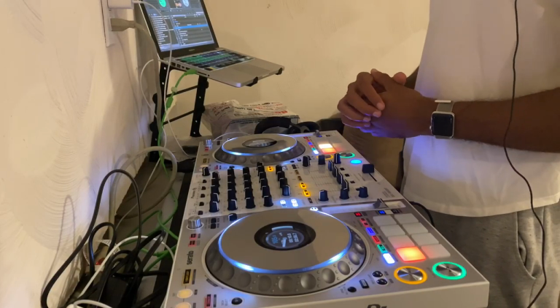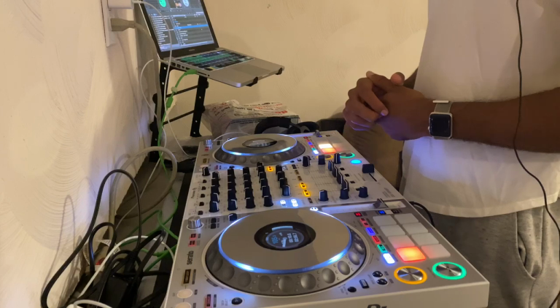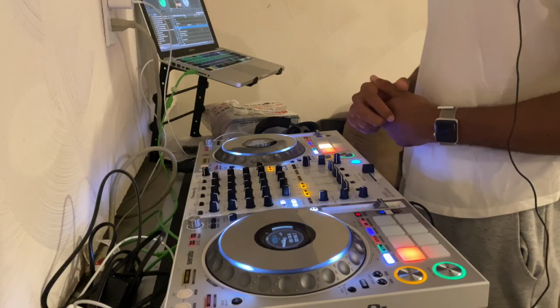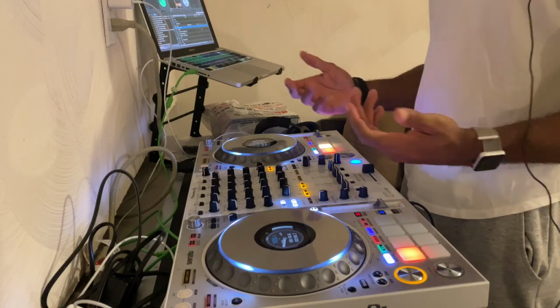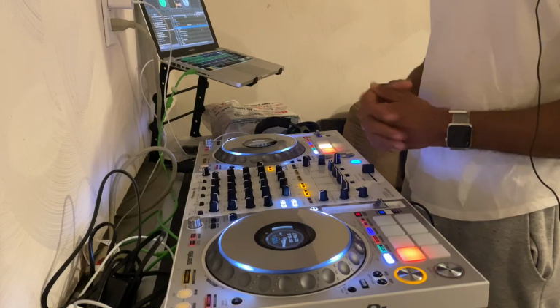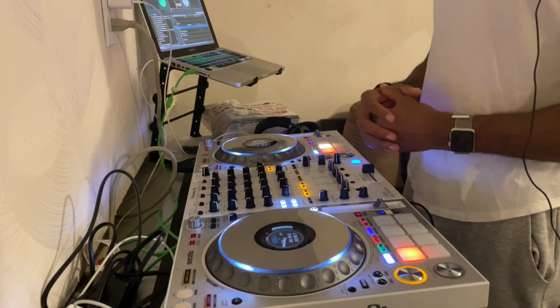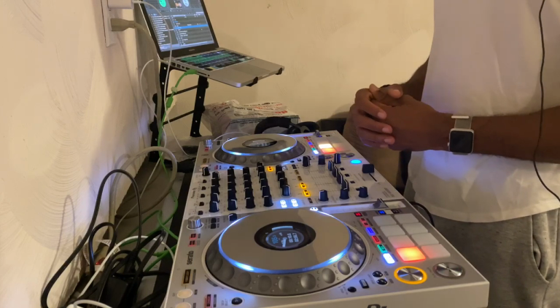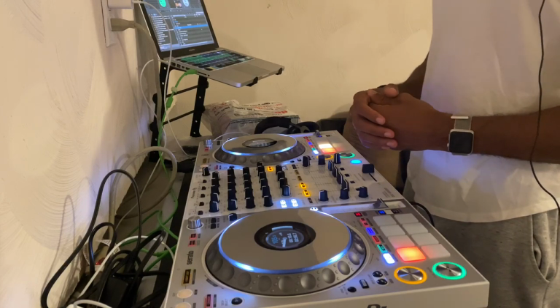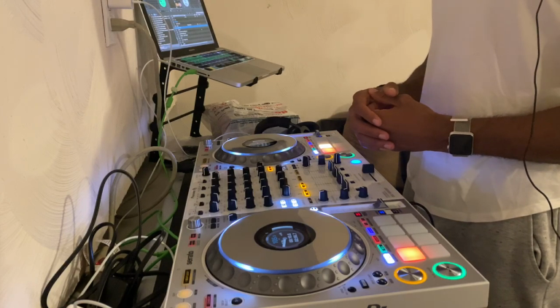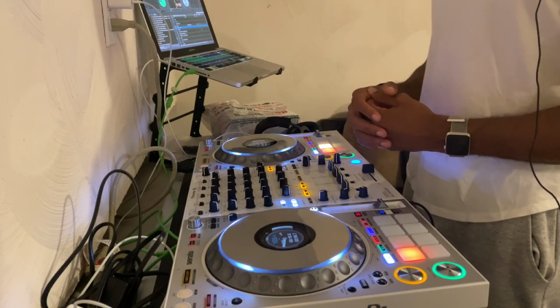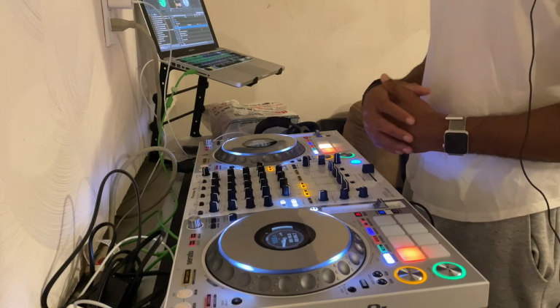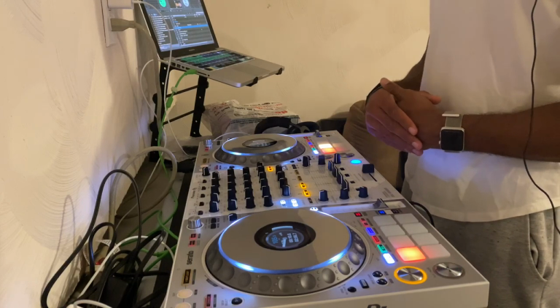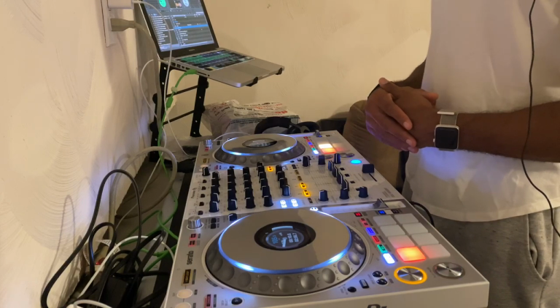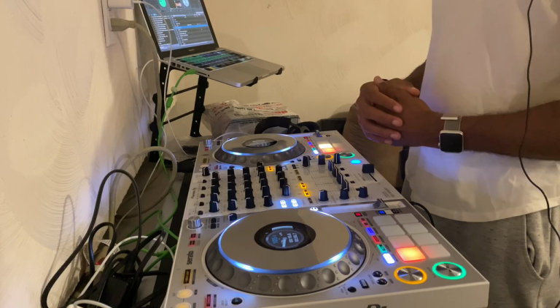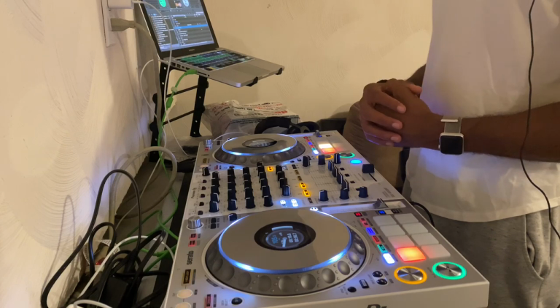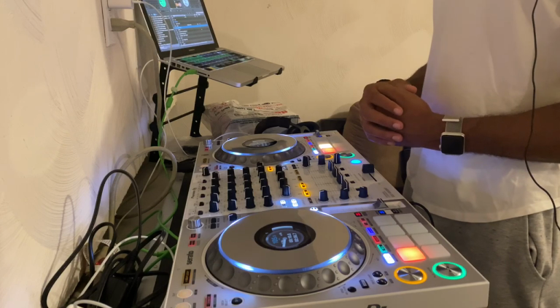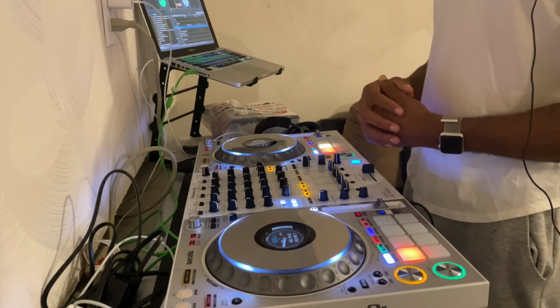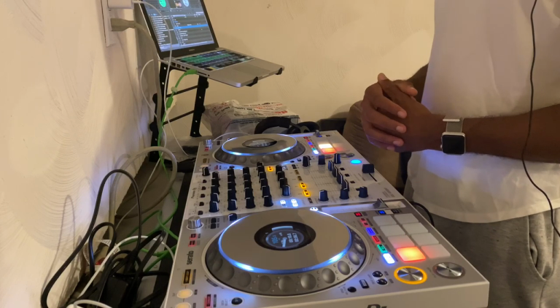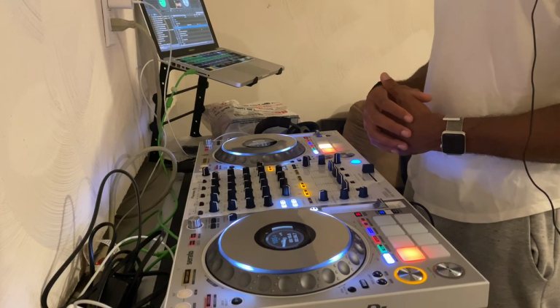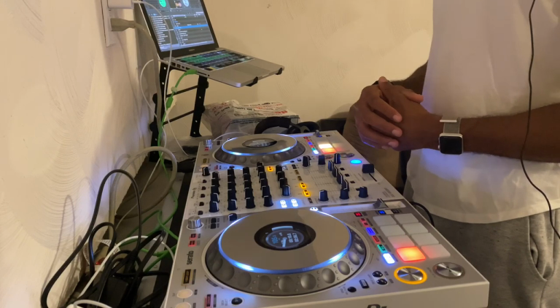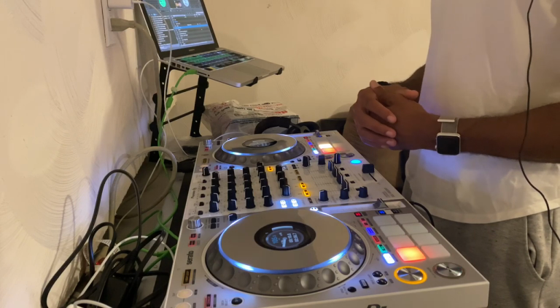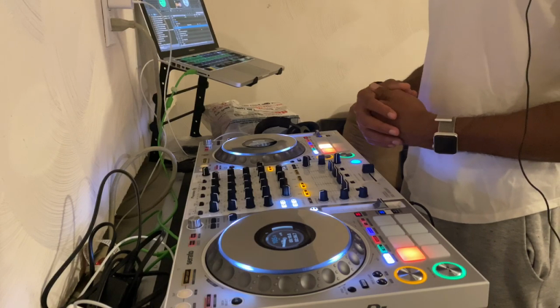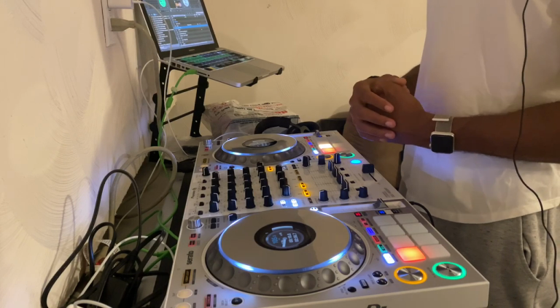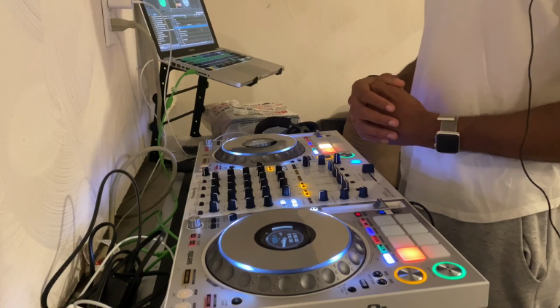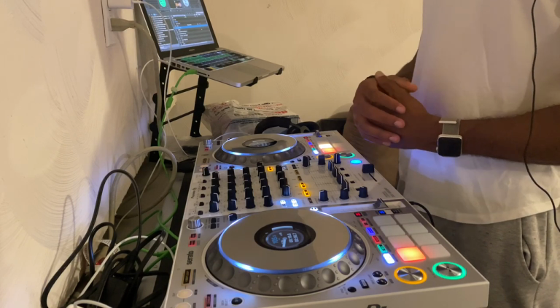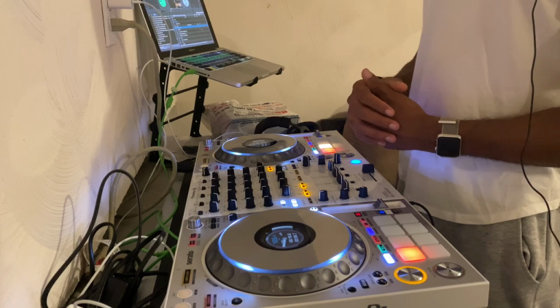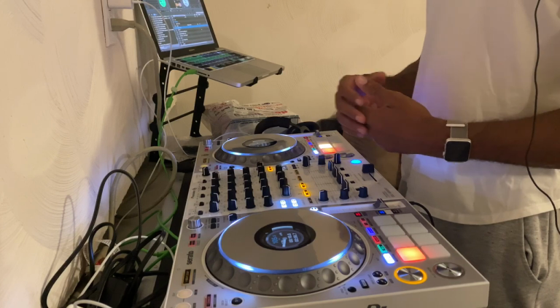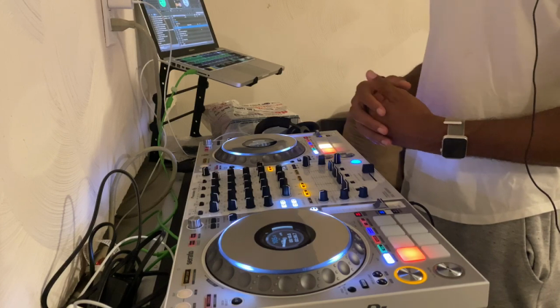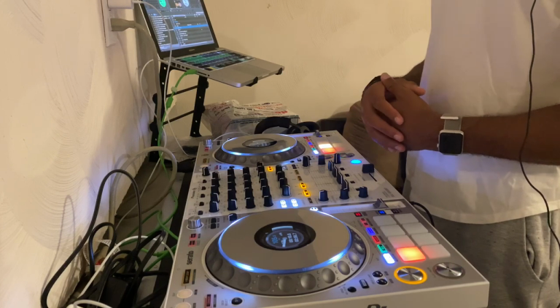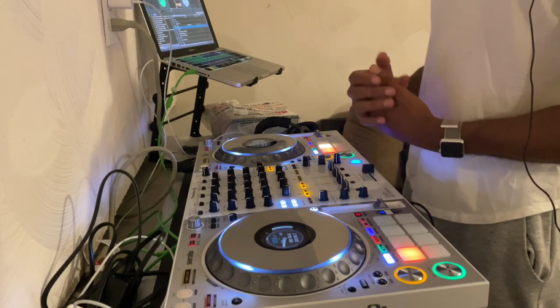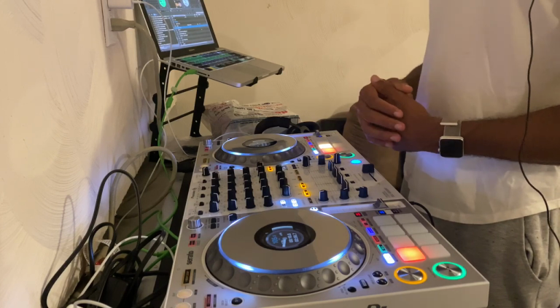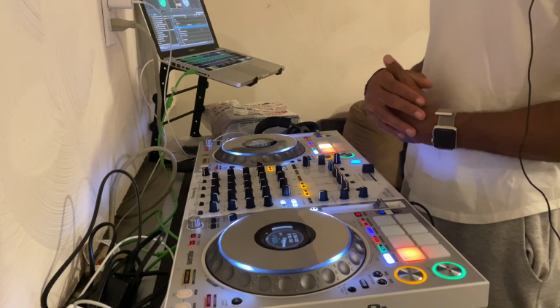For me, this is one of the best controllers, man. There's really, really nothing I can complain about. I think this is one of the best controllers. If you guys want it, you guys should get it.